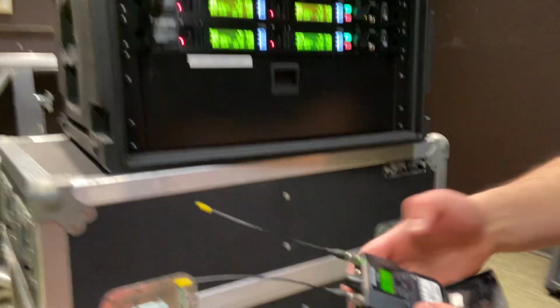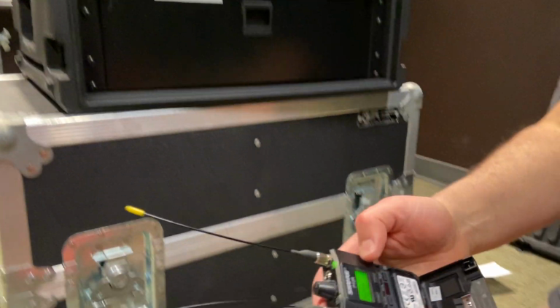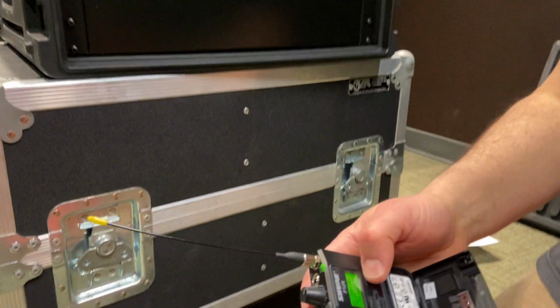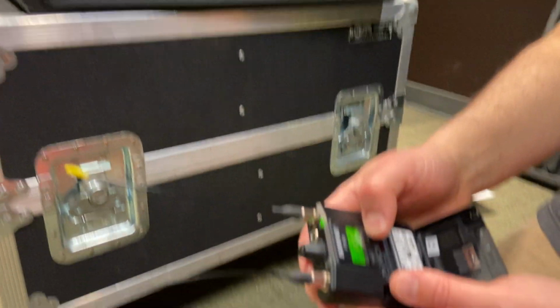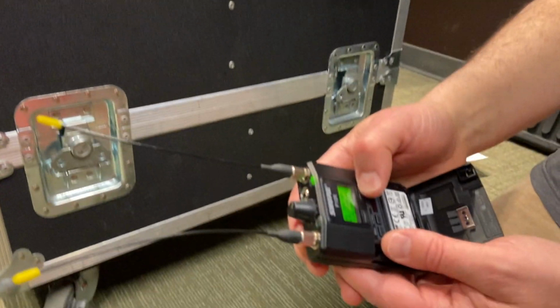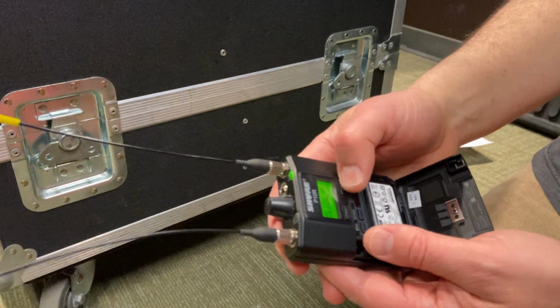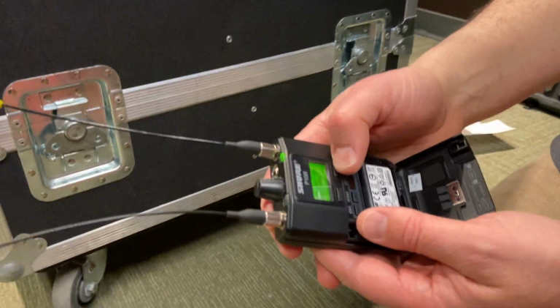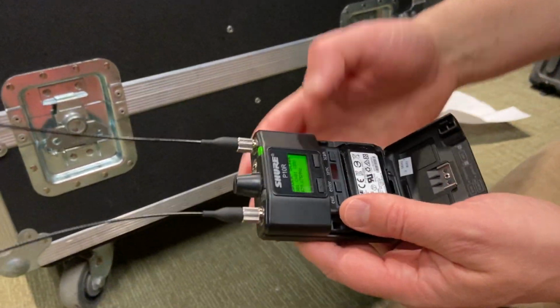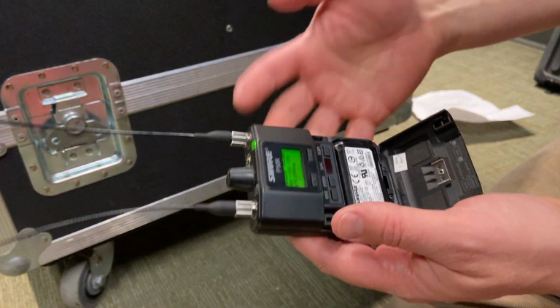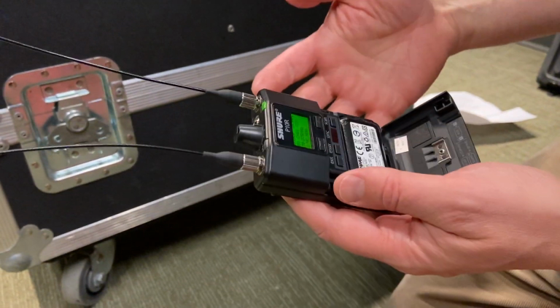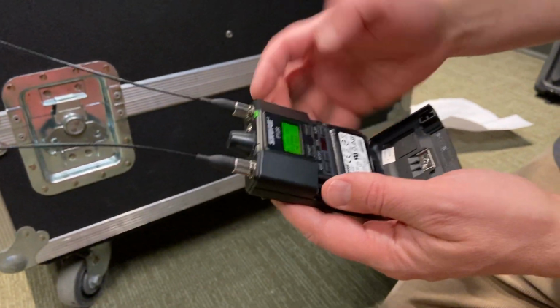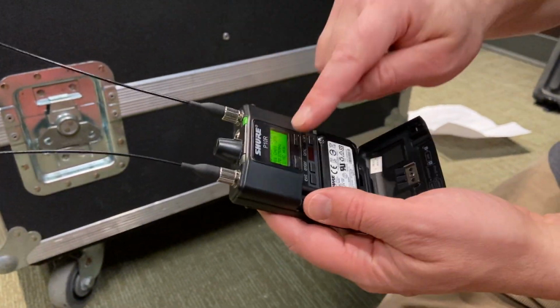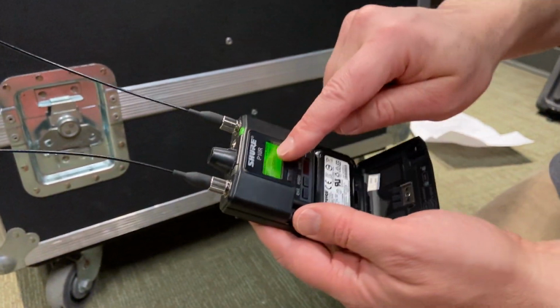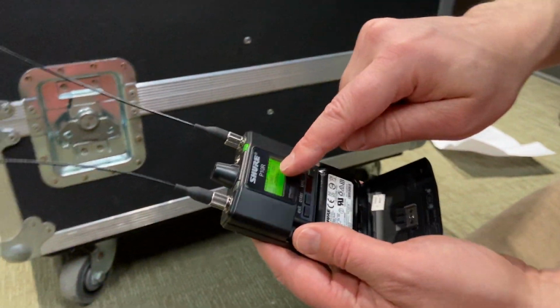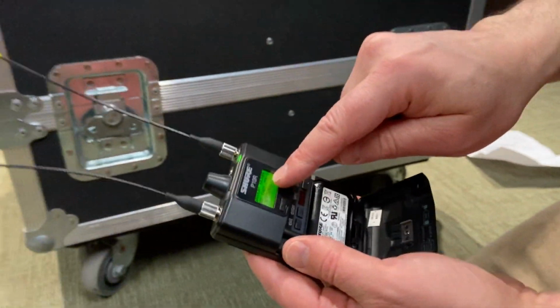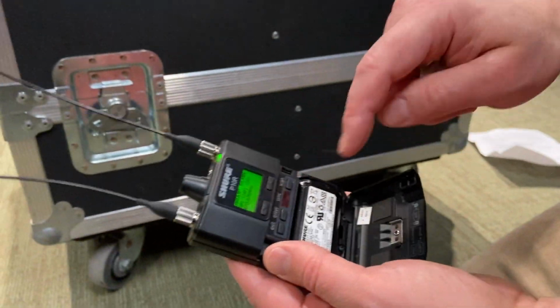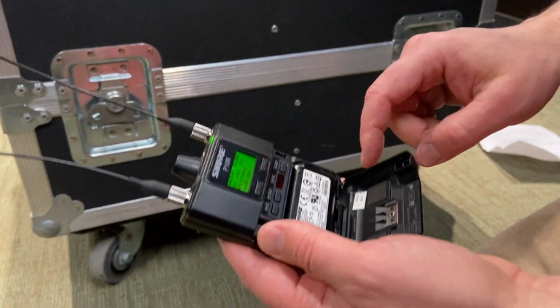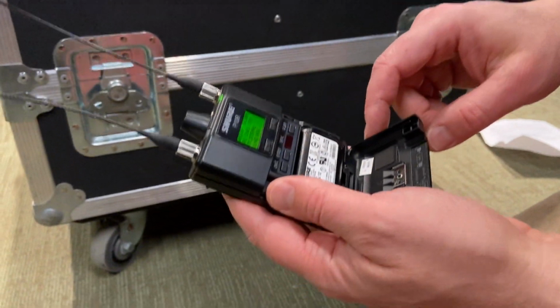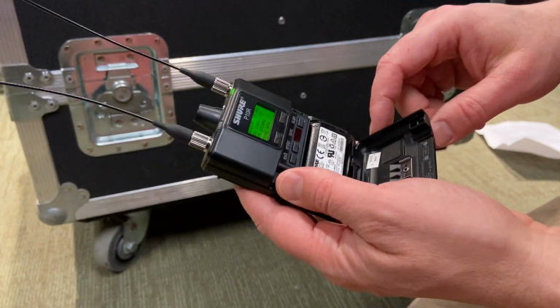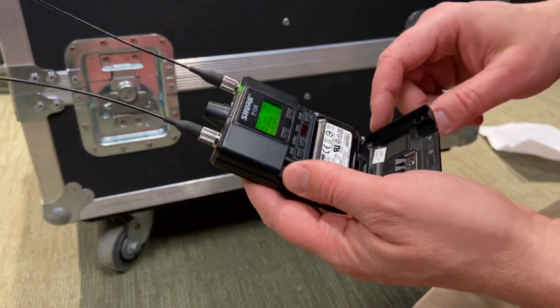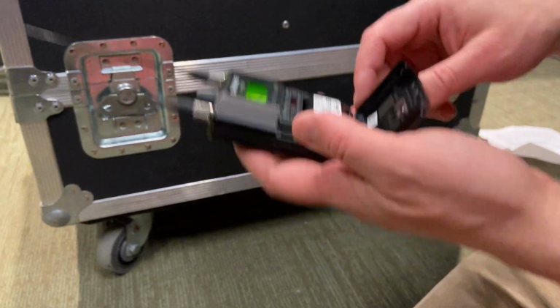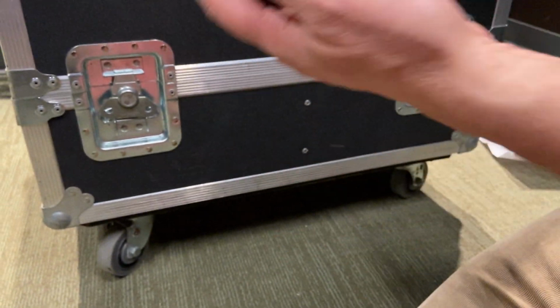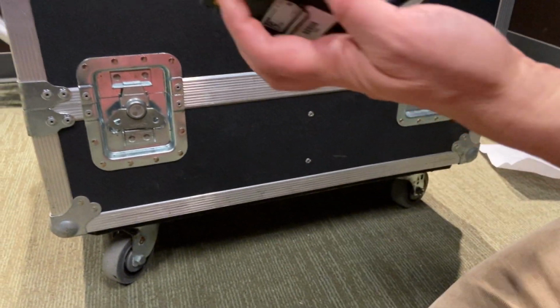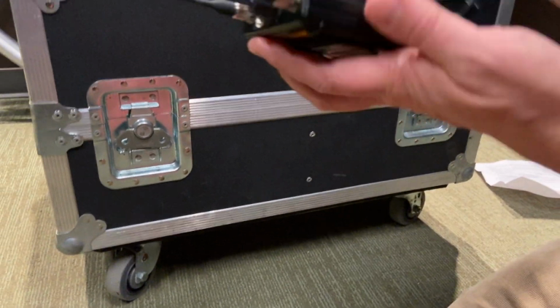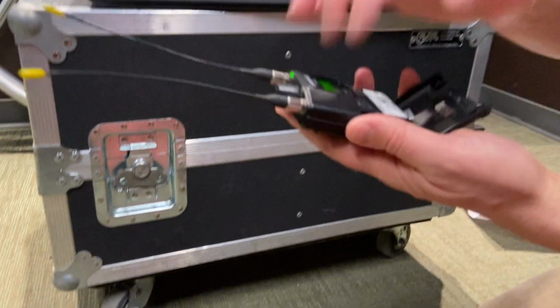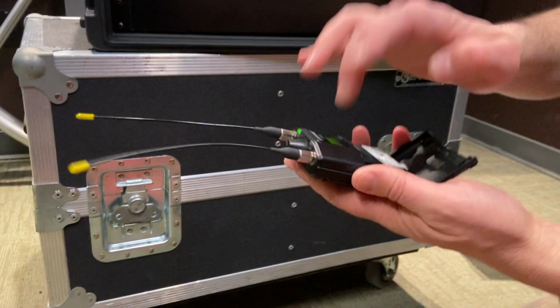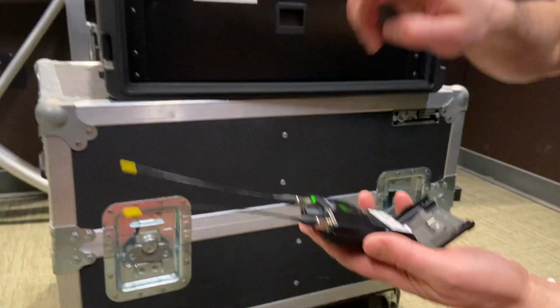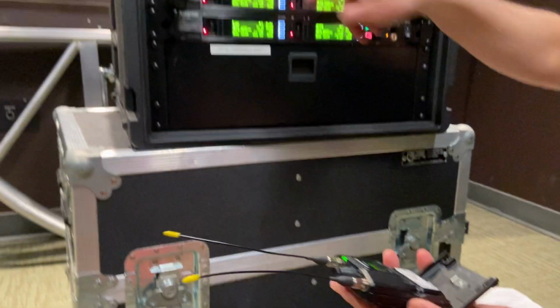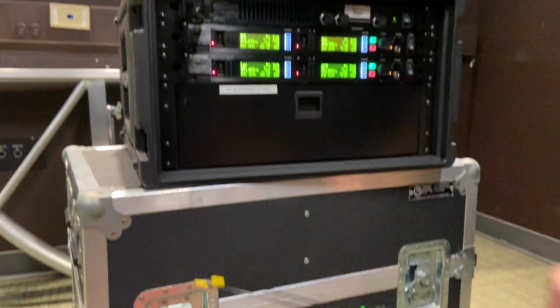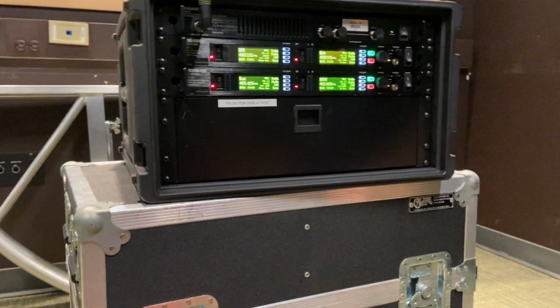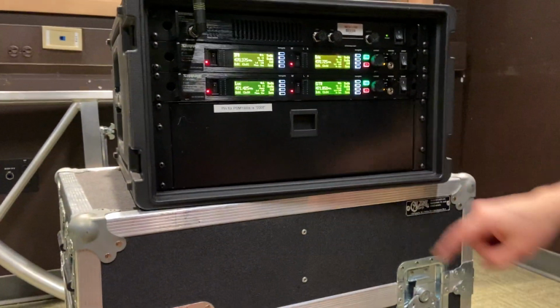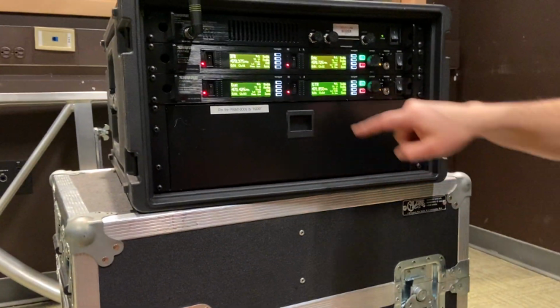Now it's found a group. It suggests group one — there are 39 available frequencies. We now need to transfer that scan into the unit.